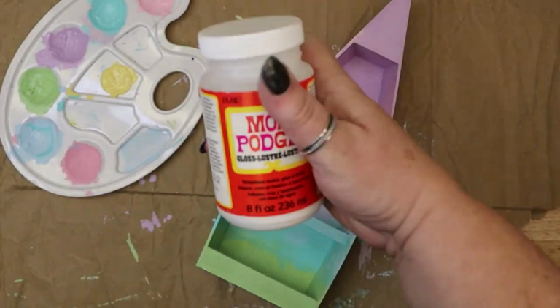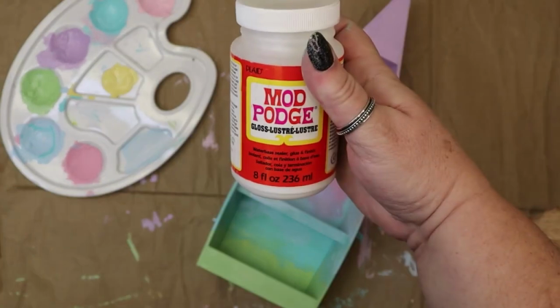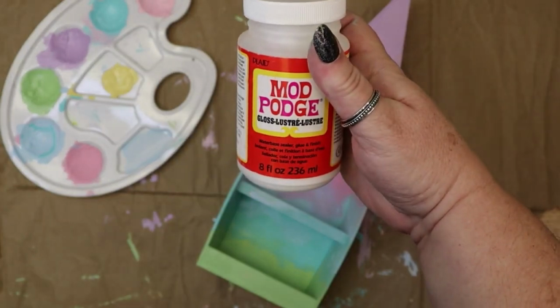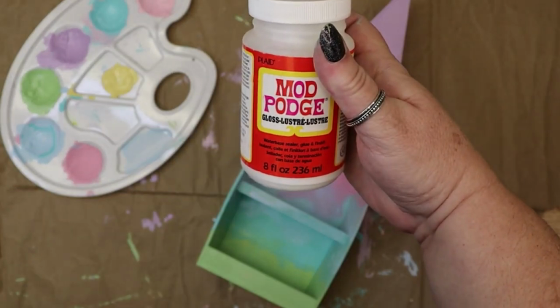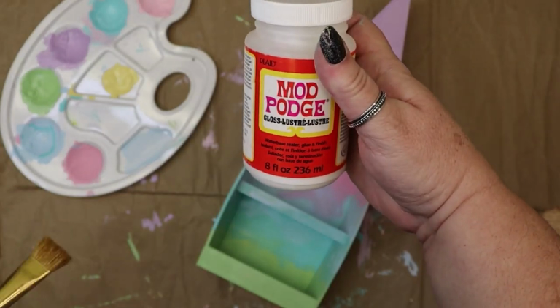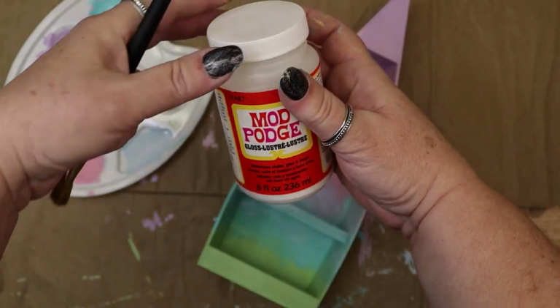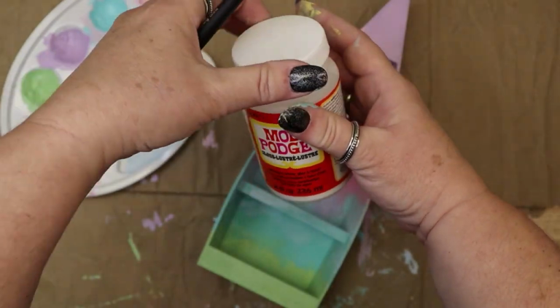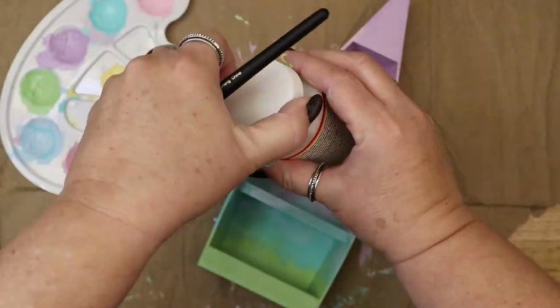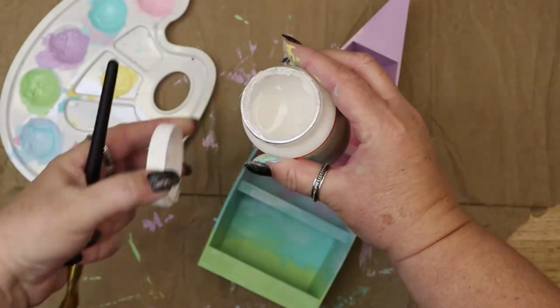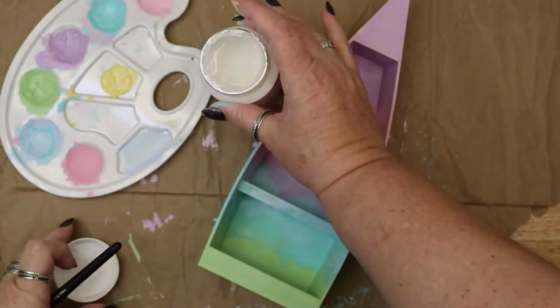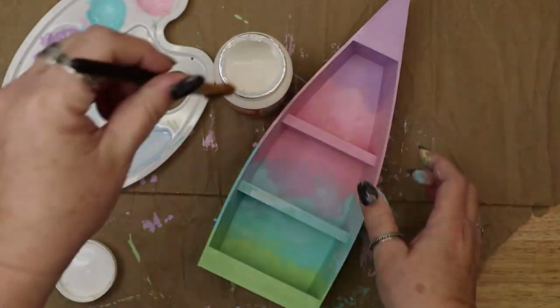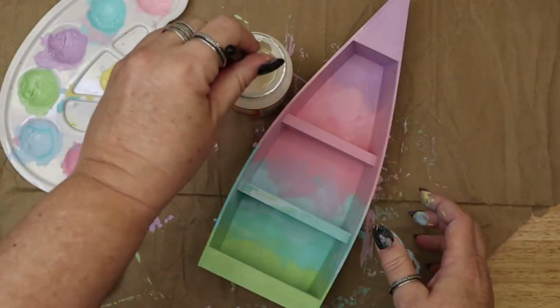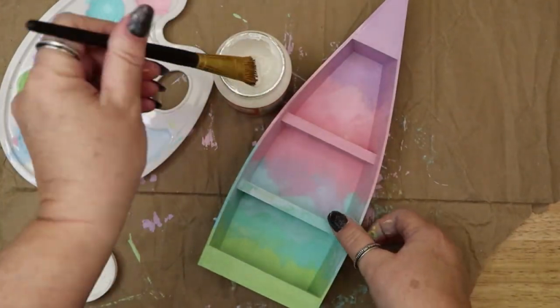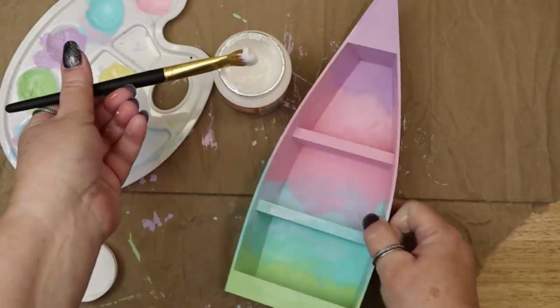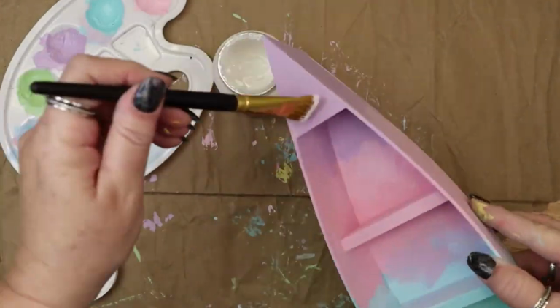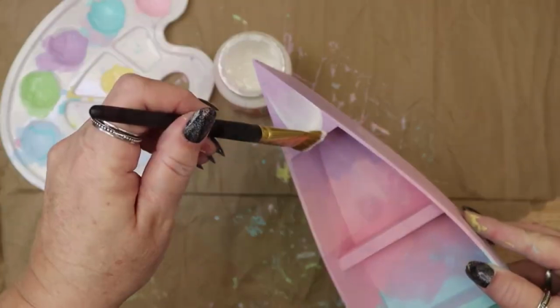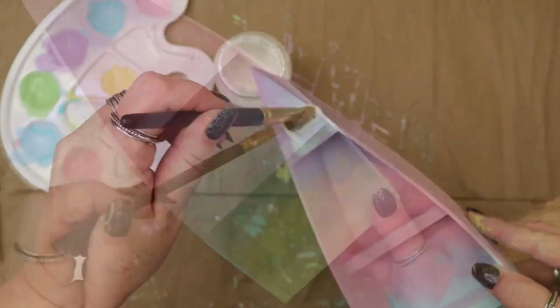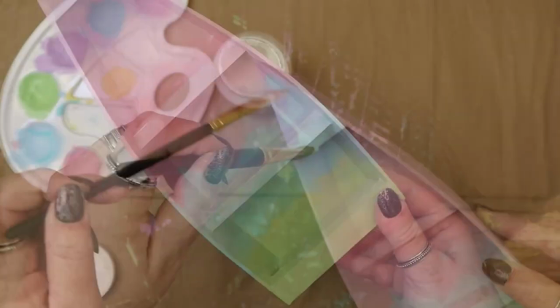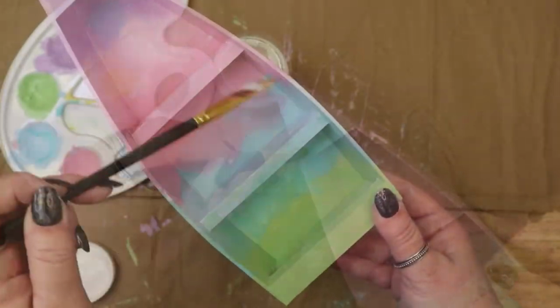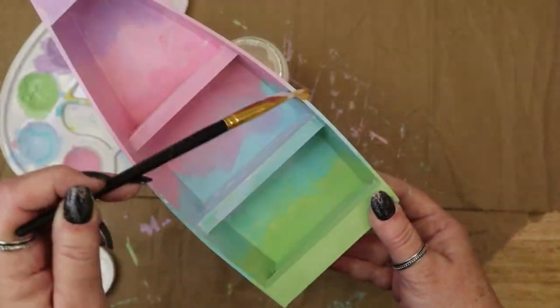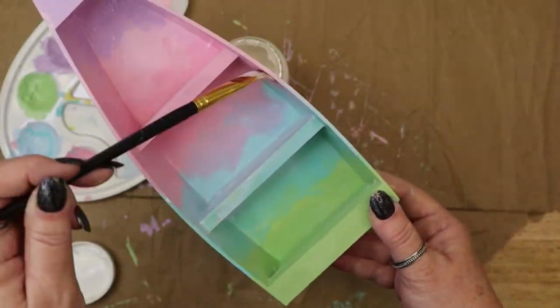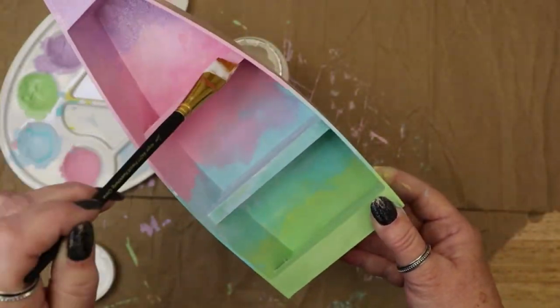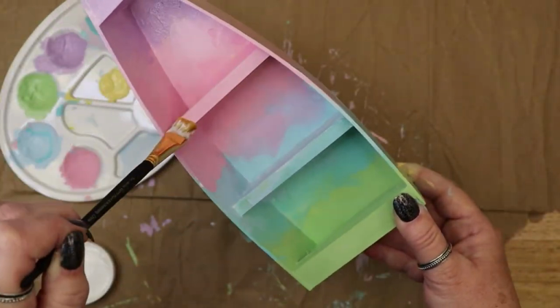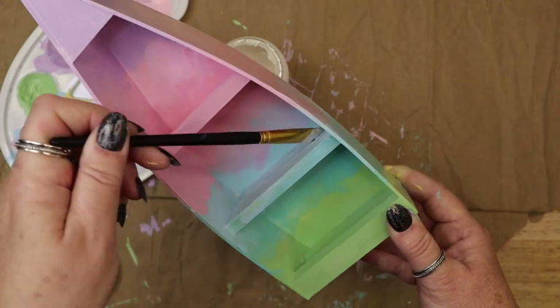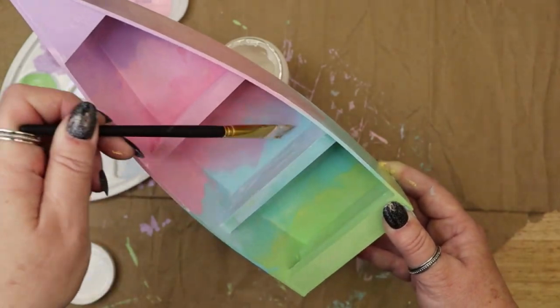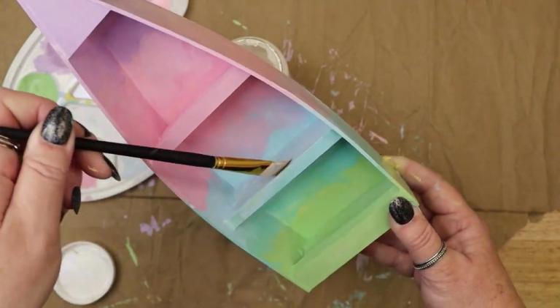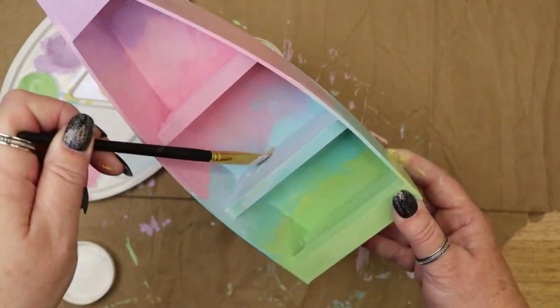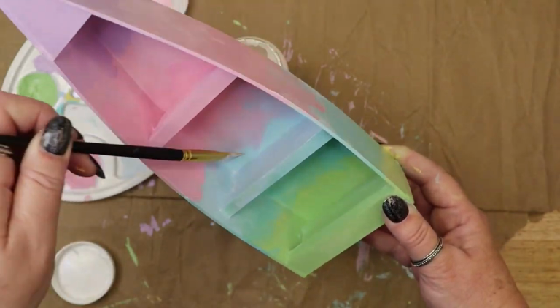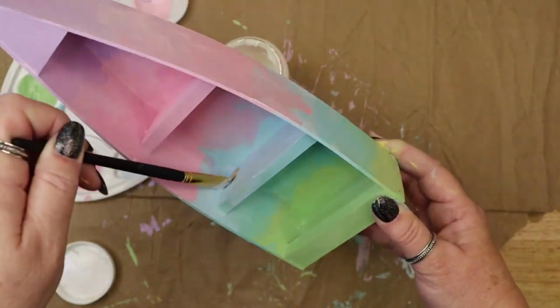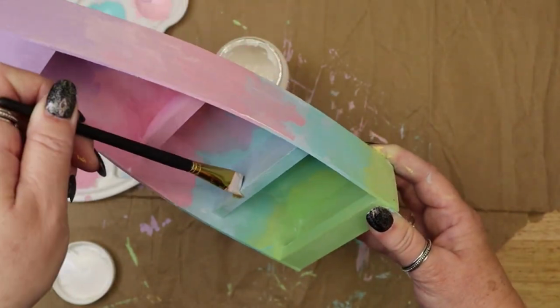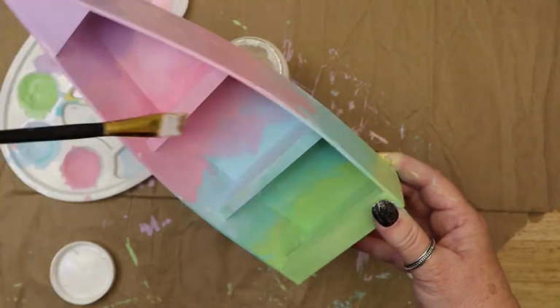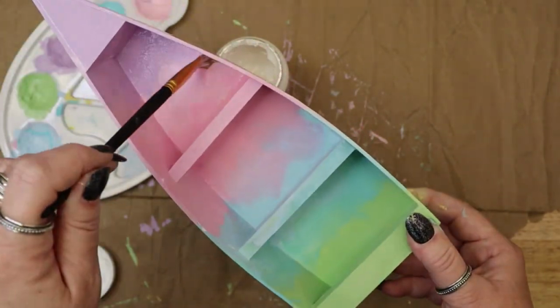Once the acrylic paint is dry, an optional step is to give it a protective coat of varnish or Mod Podge to seal it. You can go for gloss or matte, whichever matches your decor.